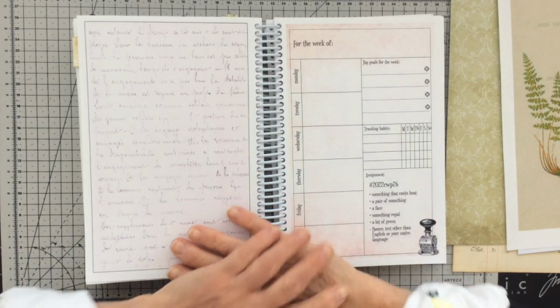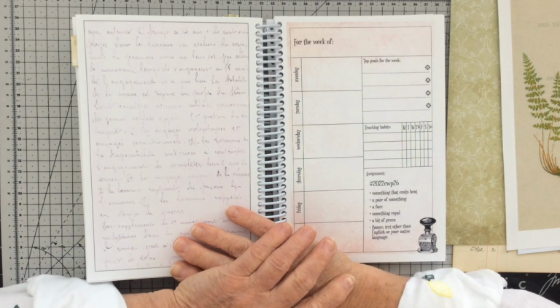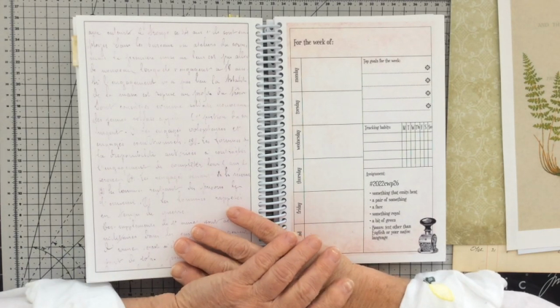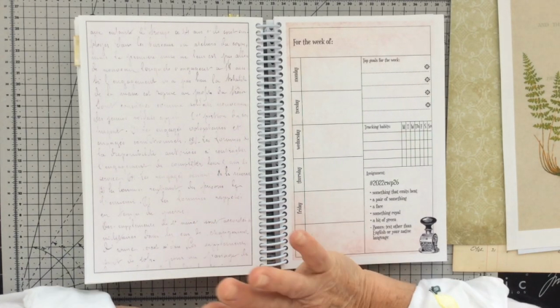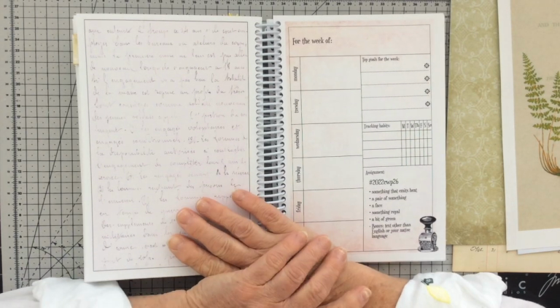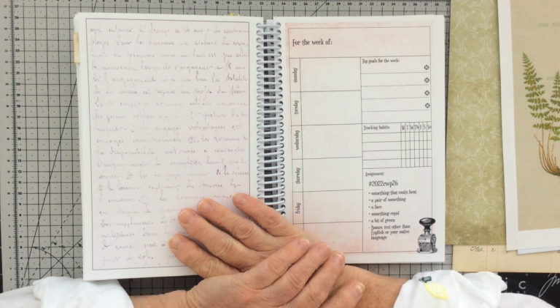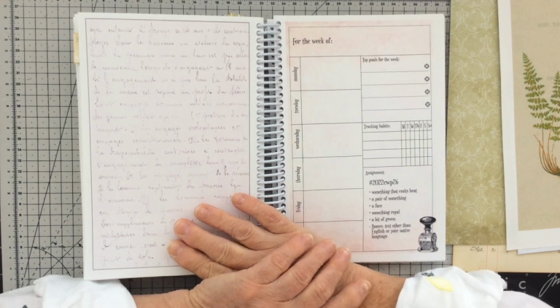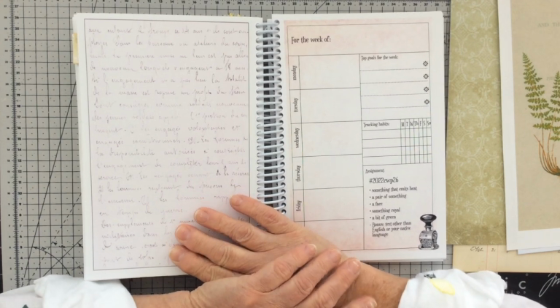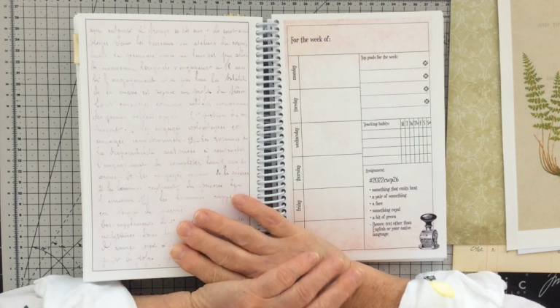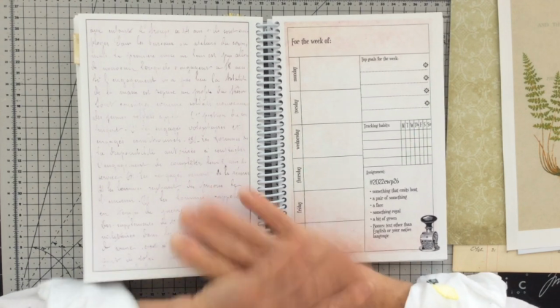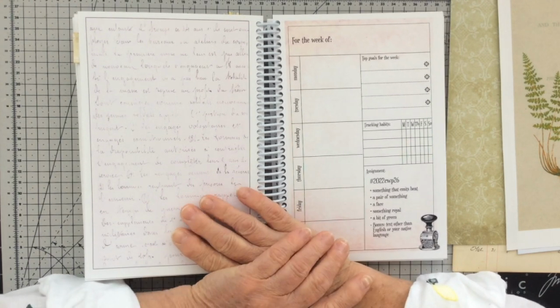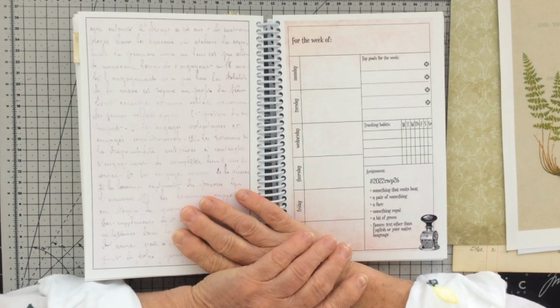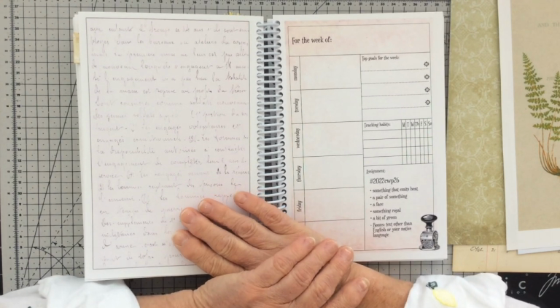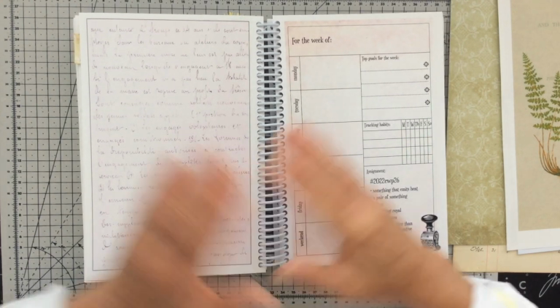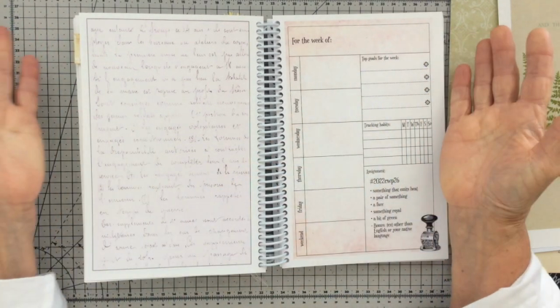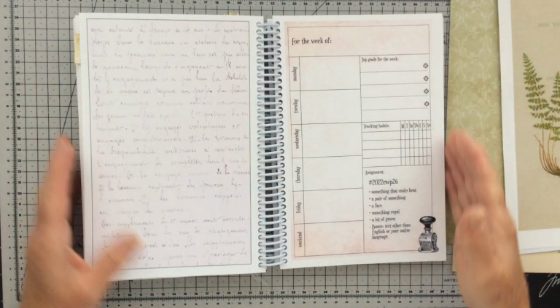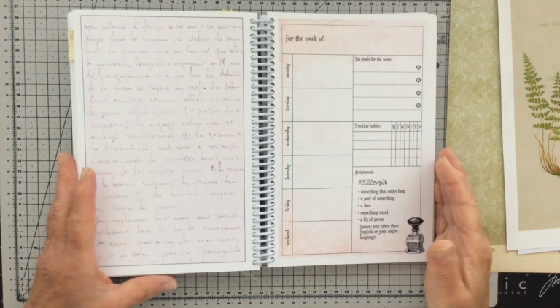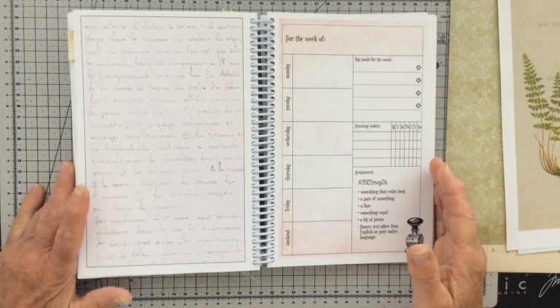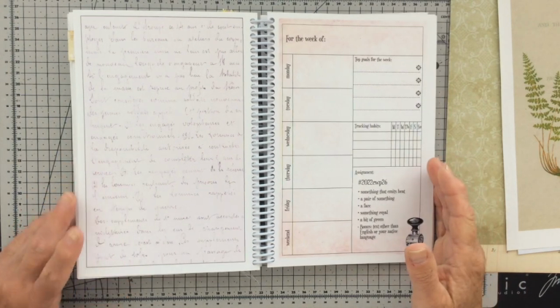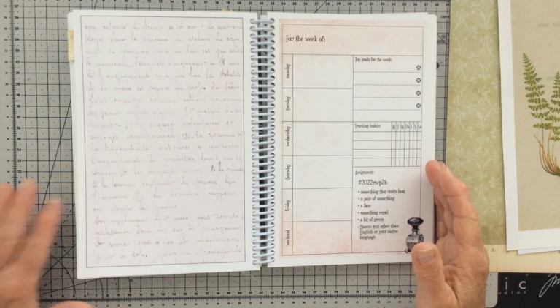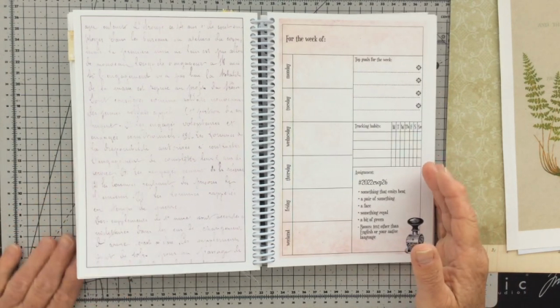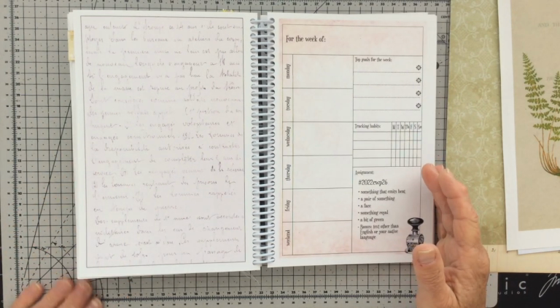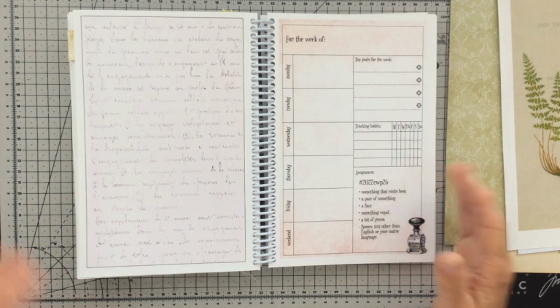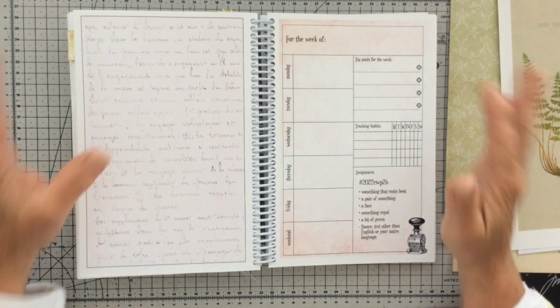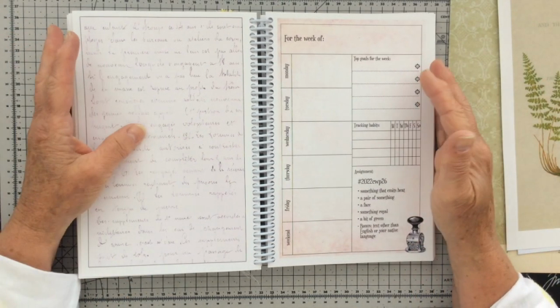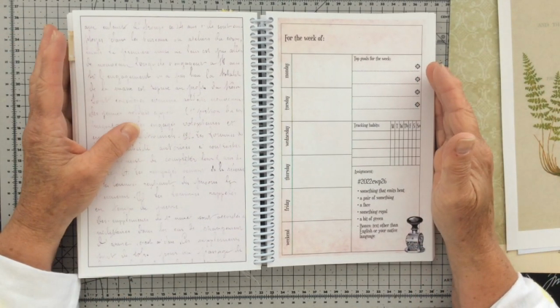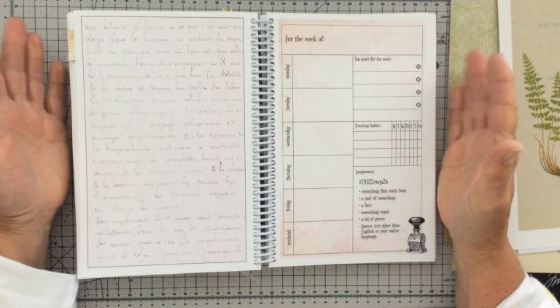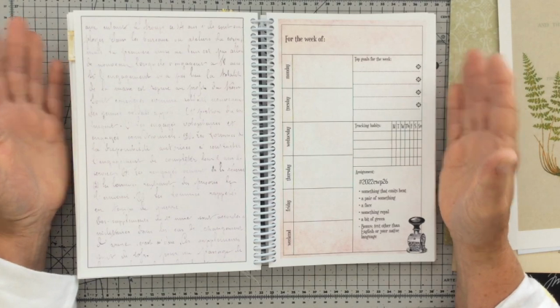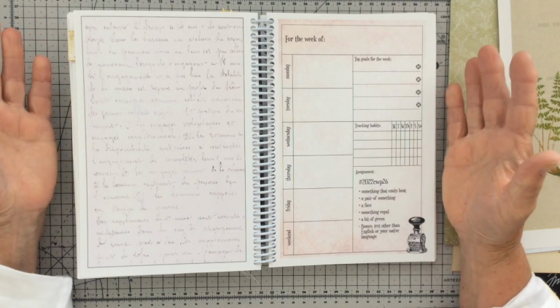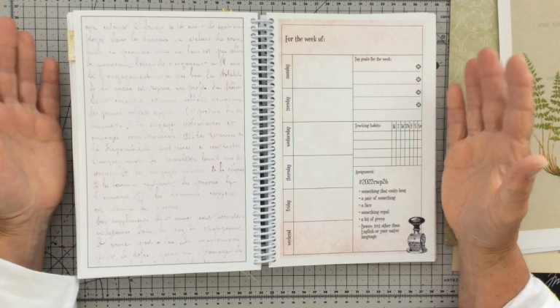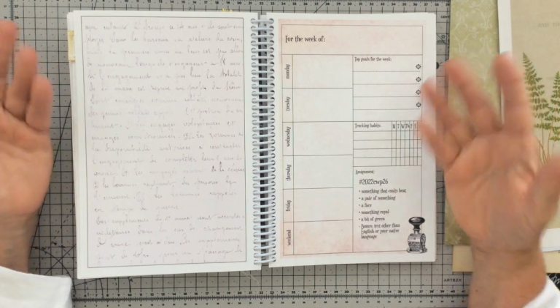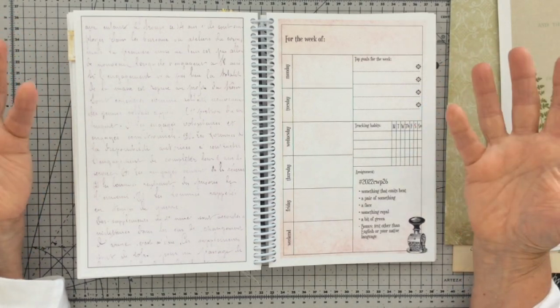Morning everyone, Carol here at Oak House Journals. Thanks so much for joining me again today. Hope you're all happy and well, and as you can see I'm going to do my Marguerite Miller weekly collage planner assignment today.